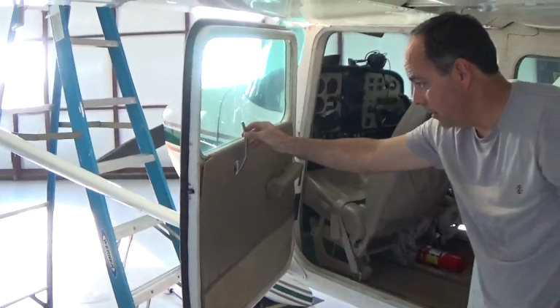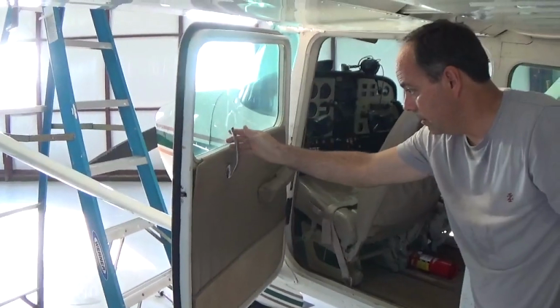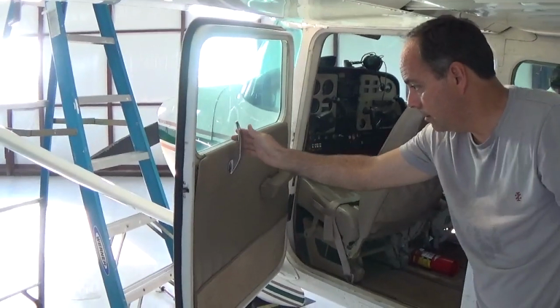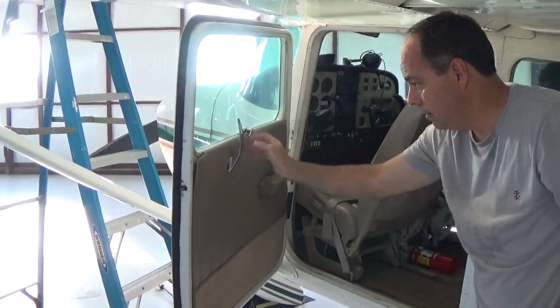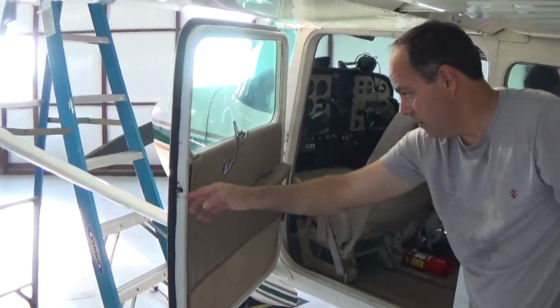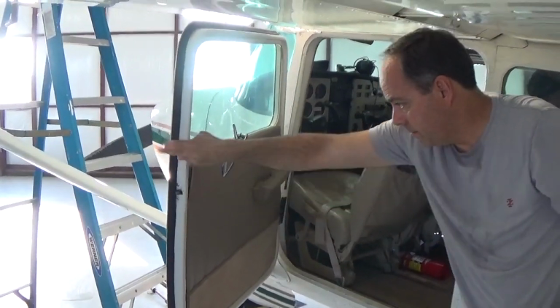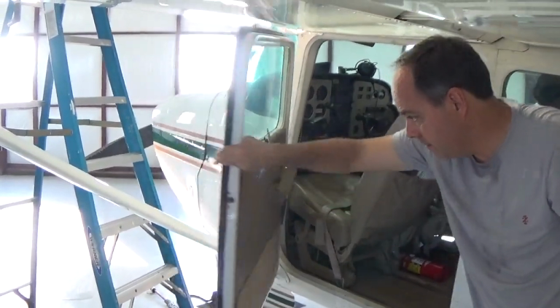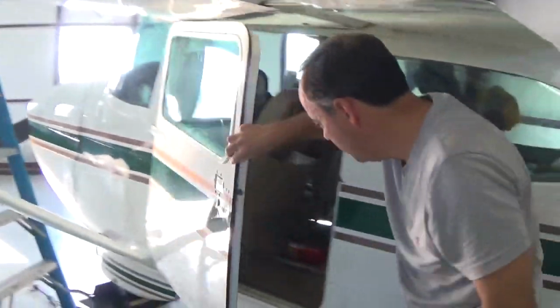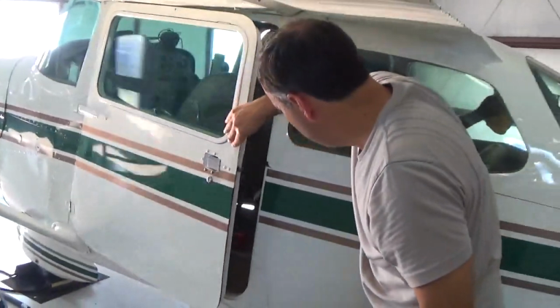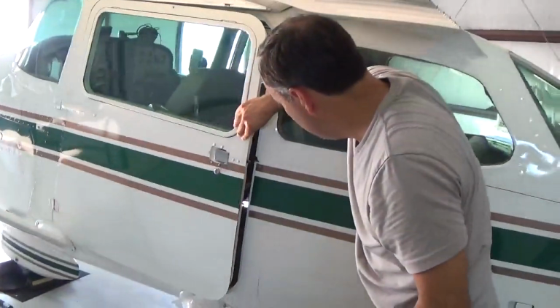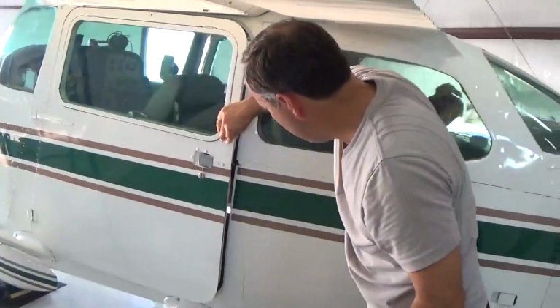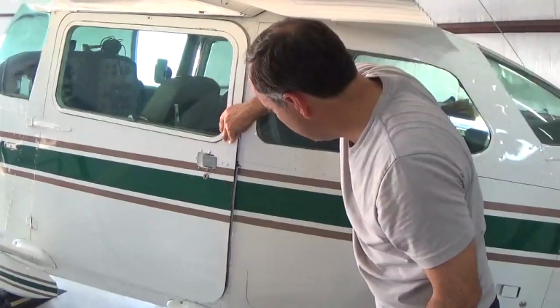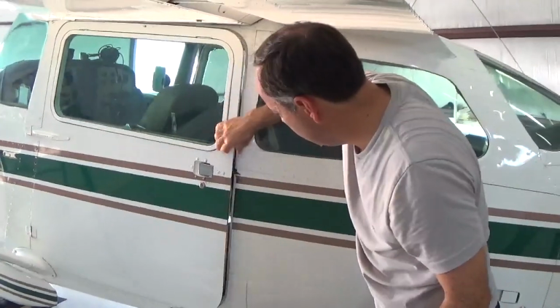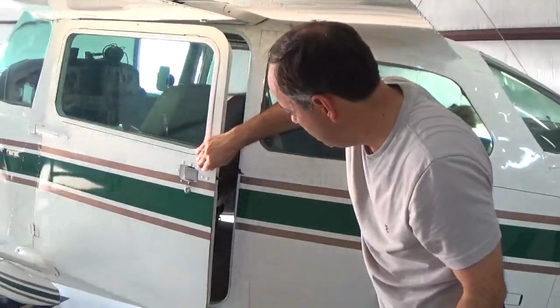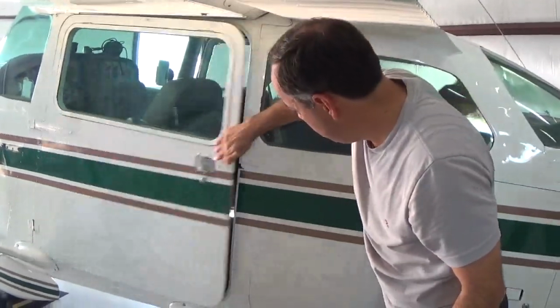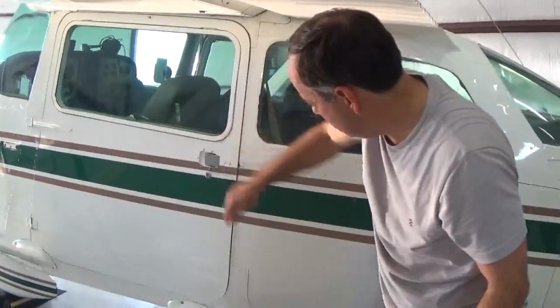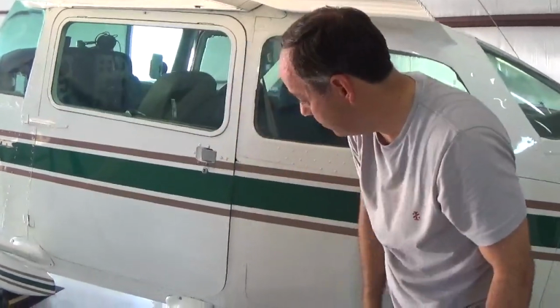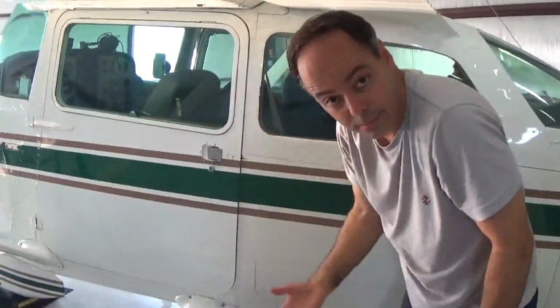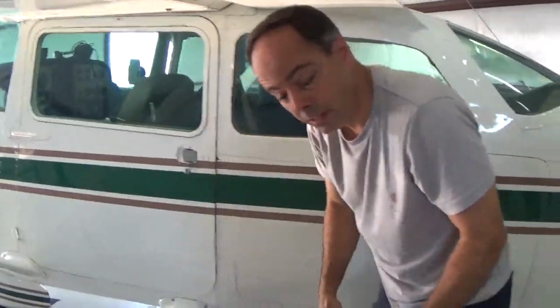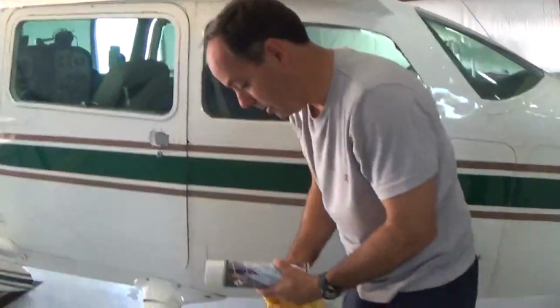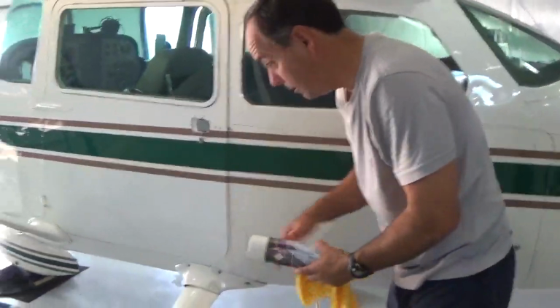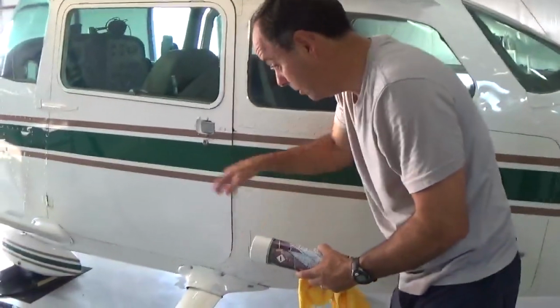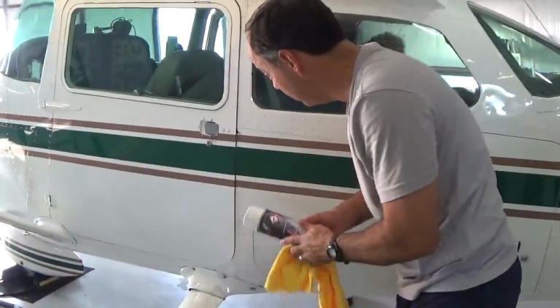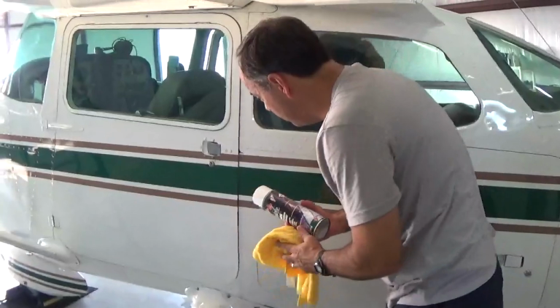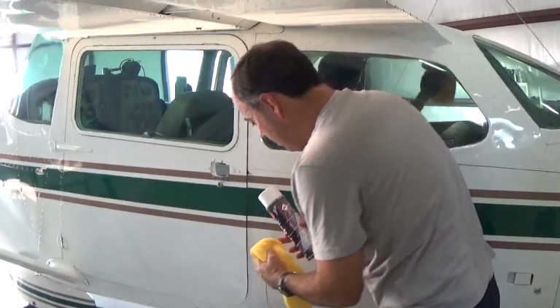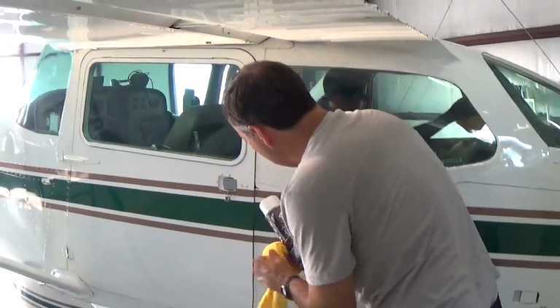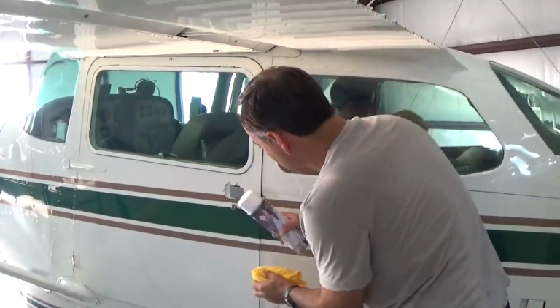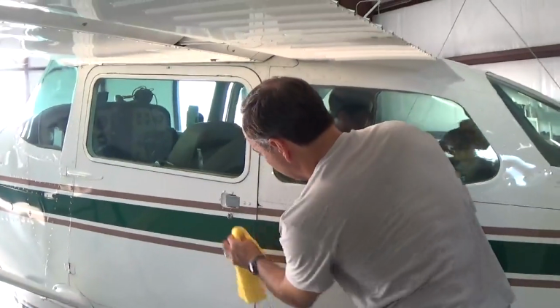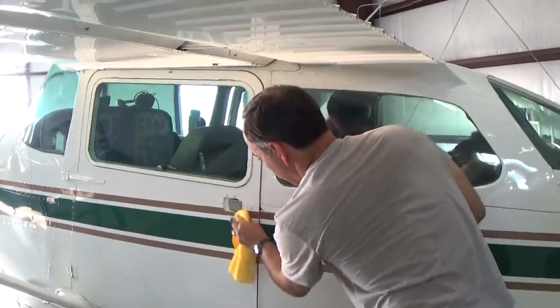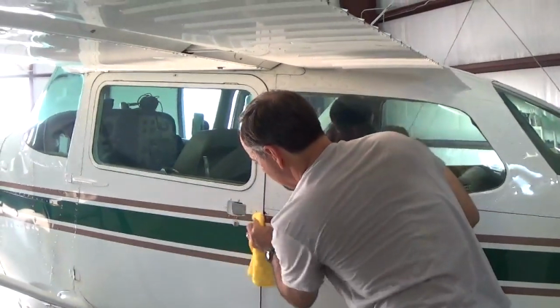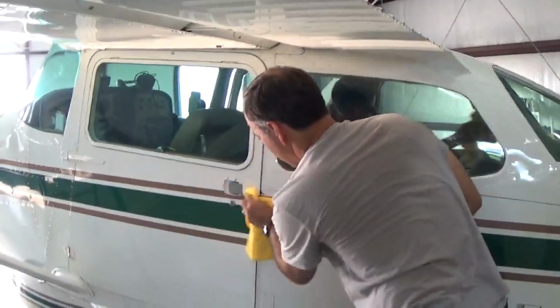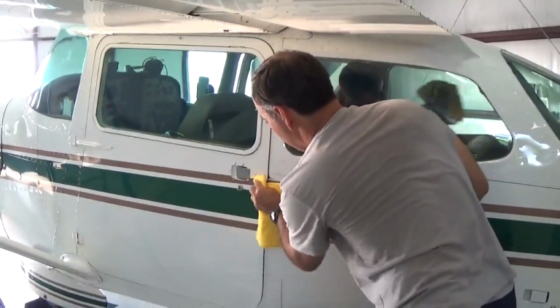That's how you shut it actually — you have to kind of slam it. I see a bunch of grease right here, I'm gonna wipe this off.